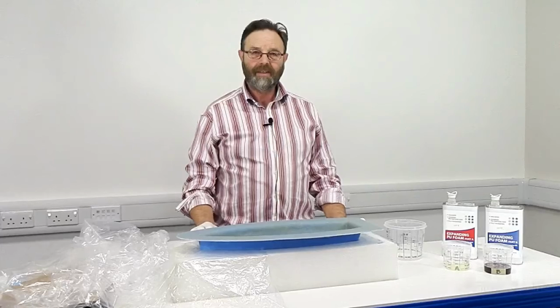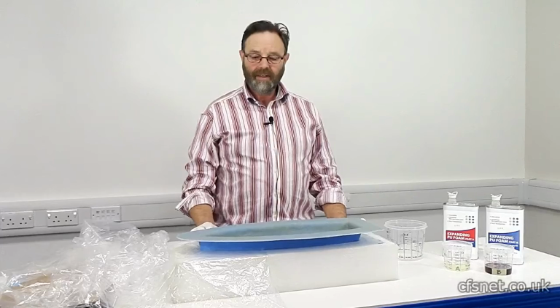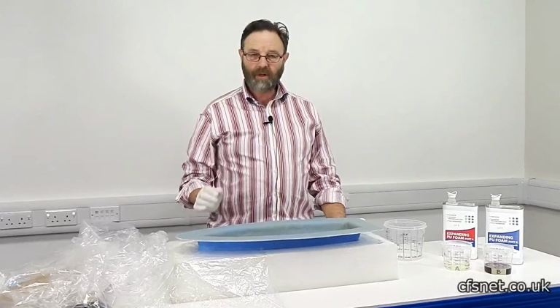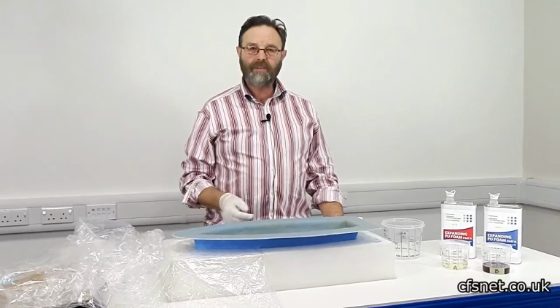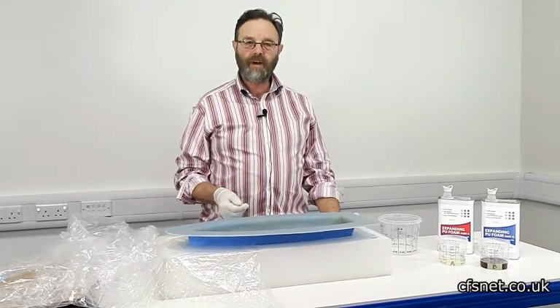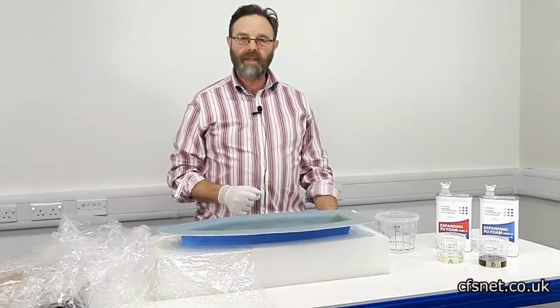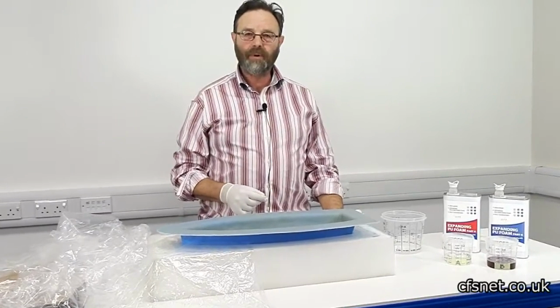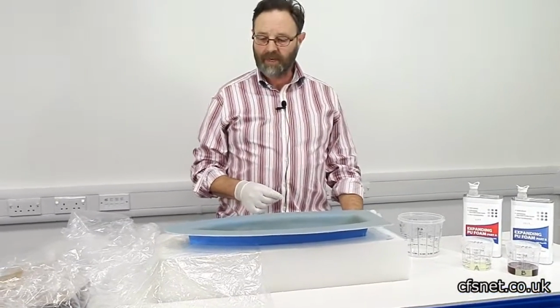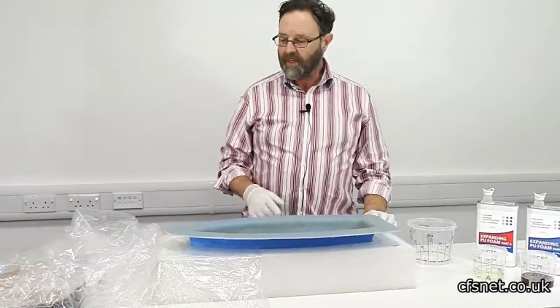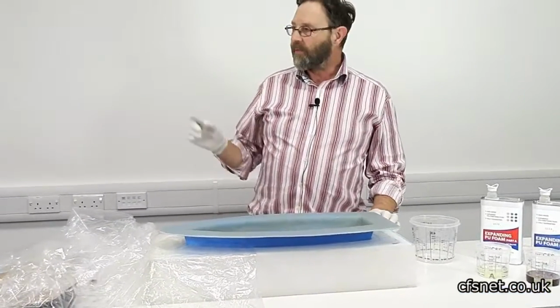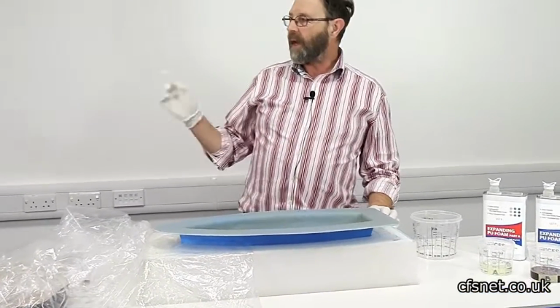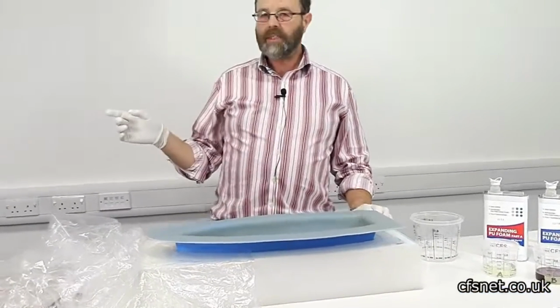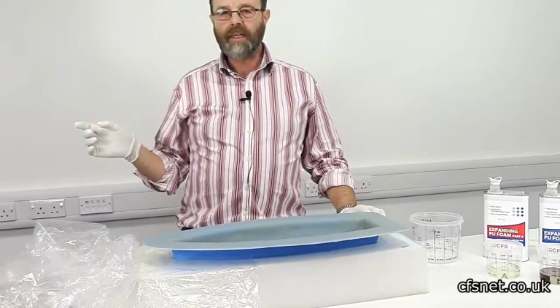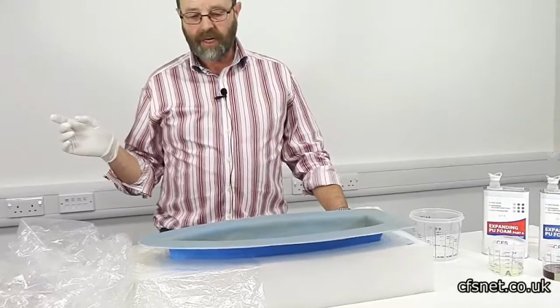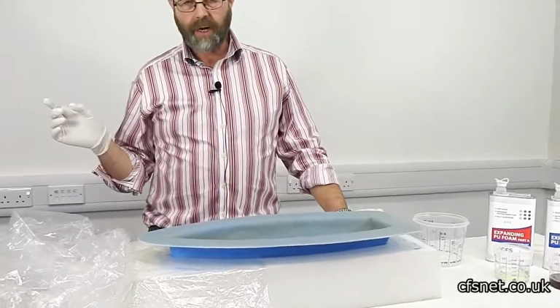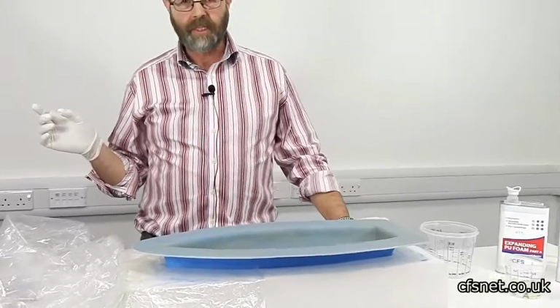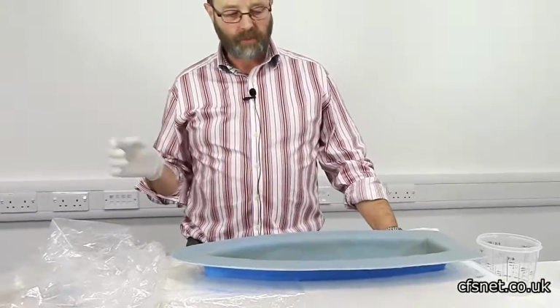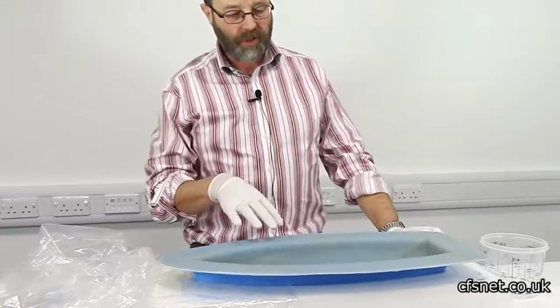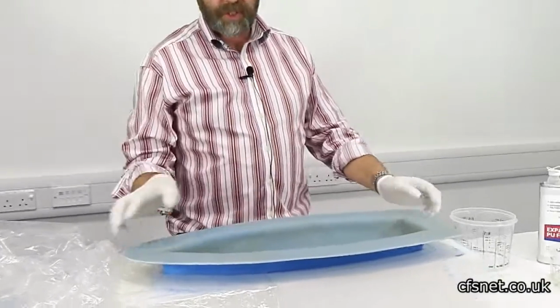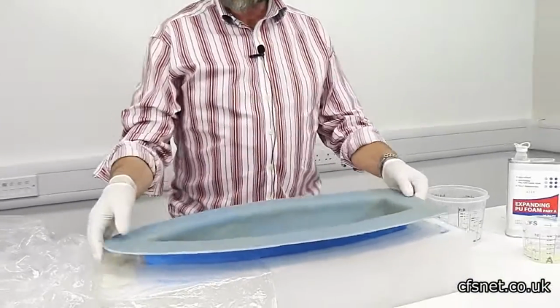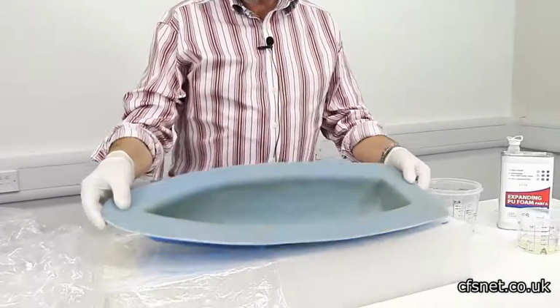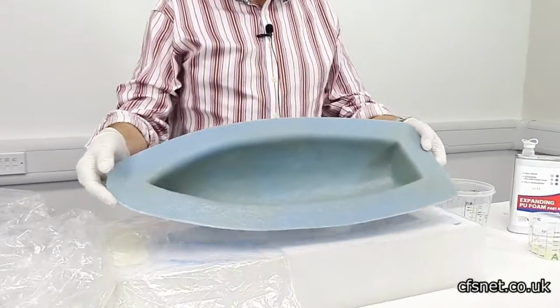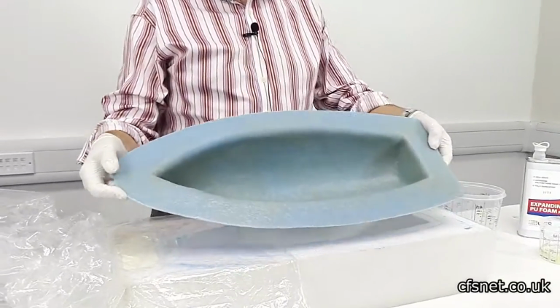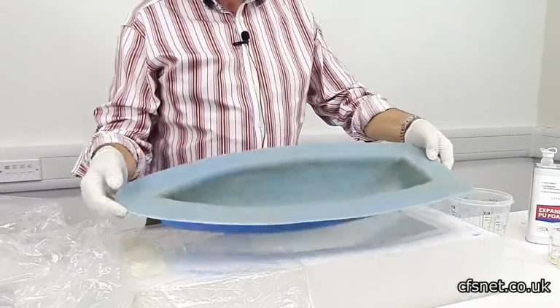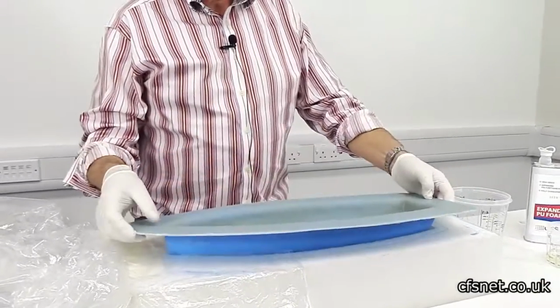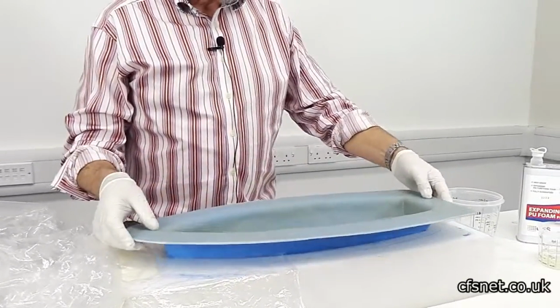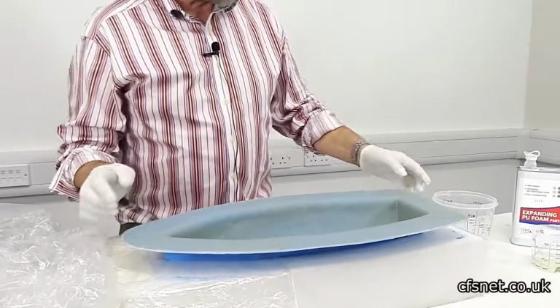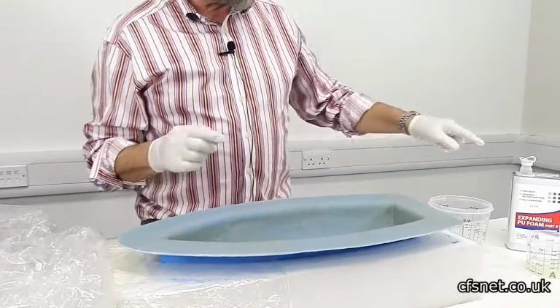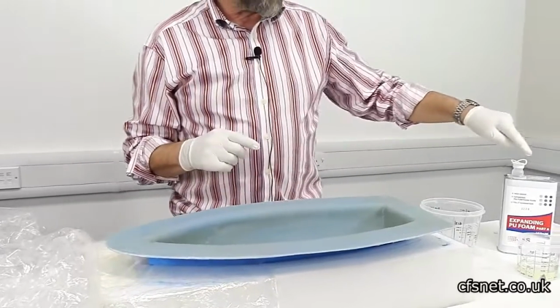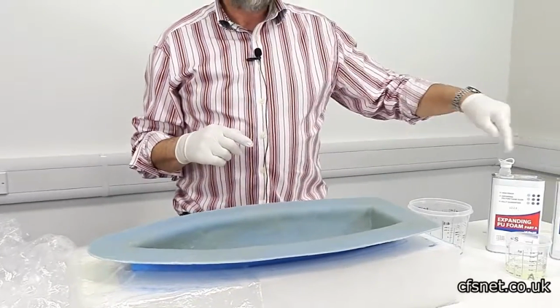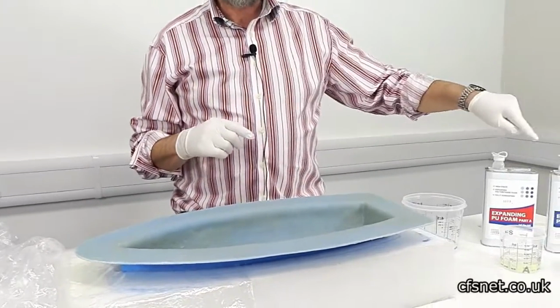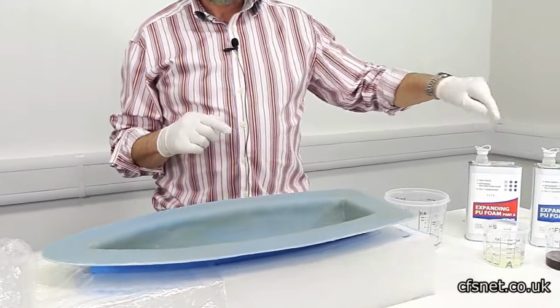Welcome to CFS Fiberglass. I'm Paul Brettel. We've got Alex here today to give us an extra pair of hands.